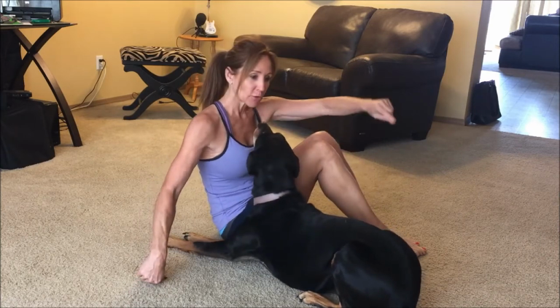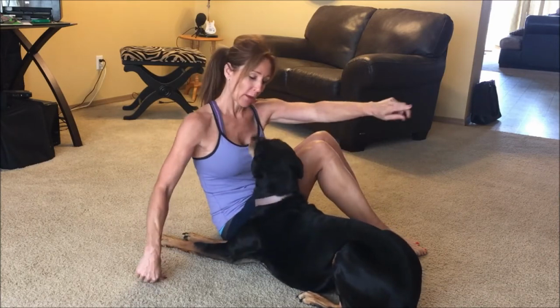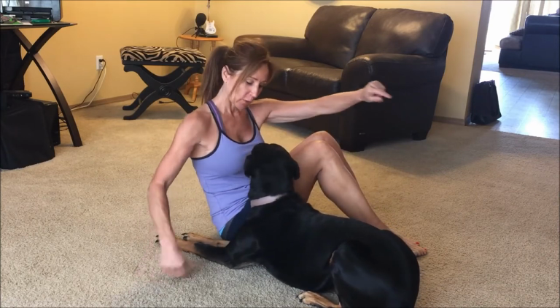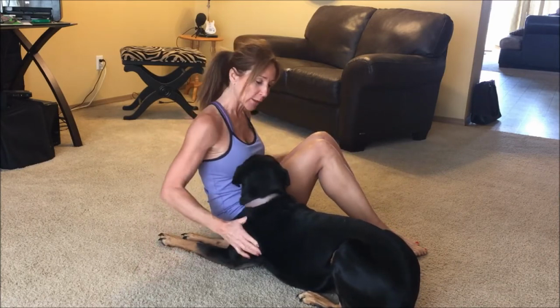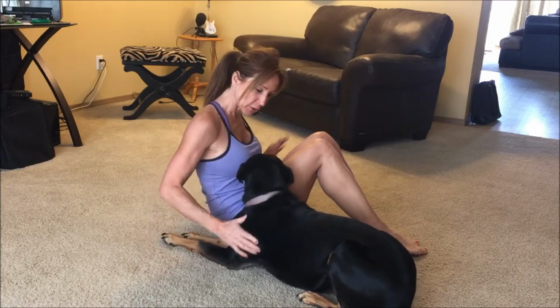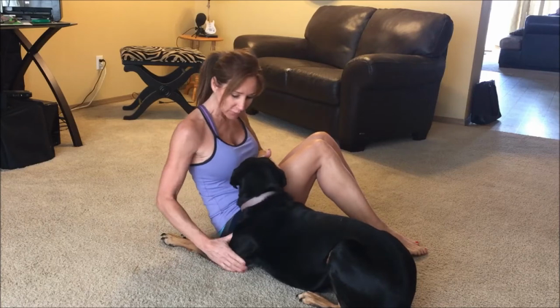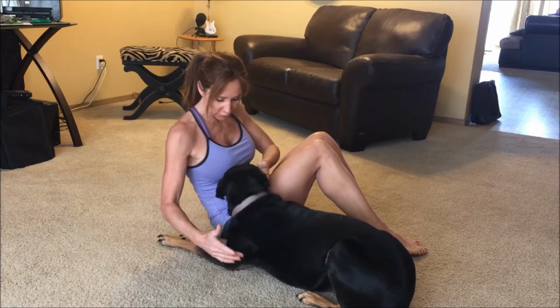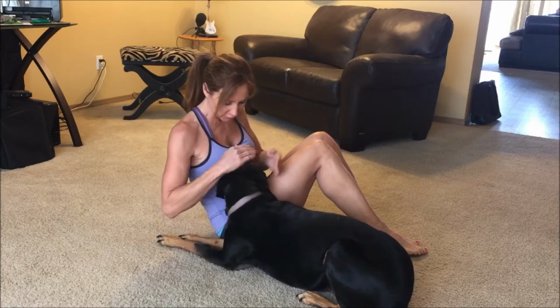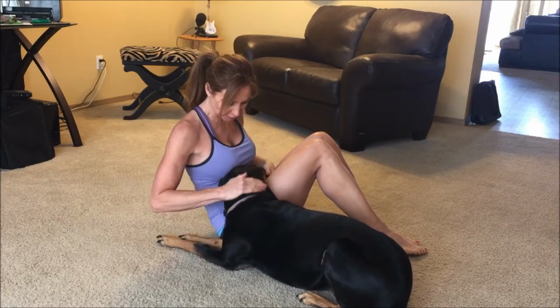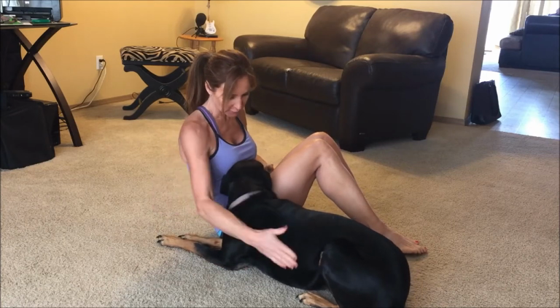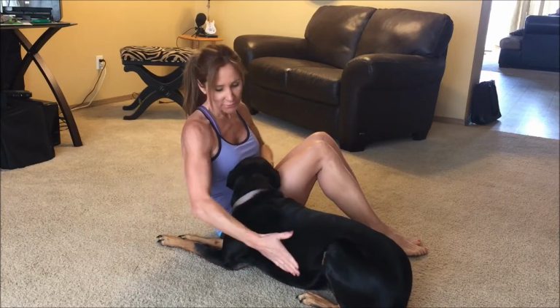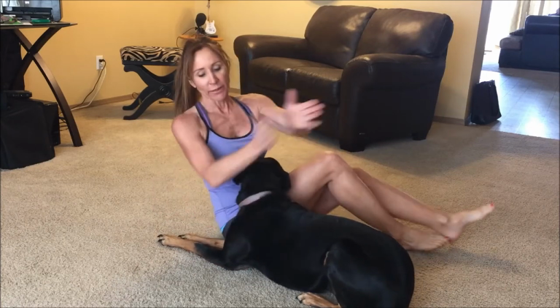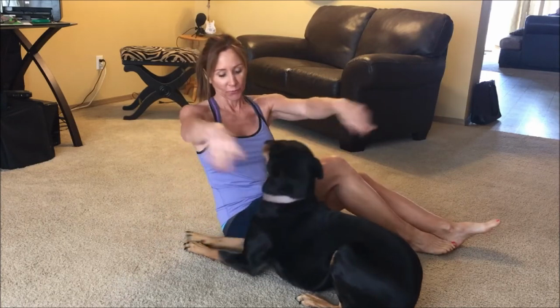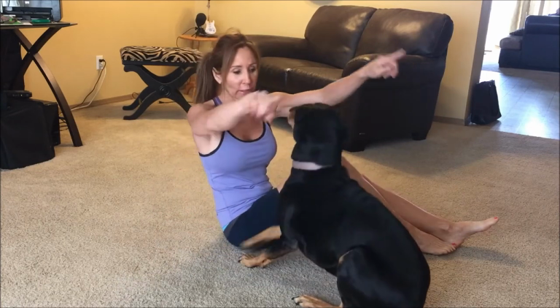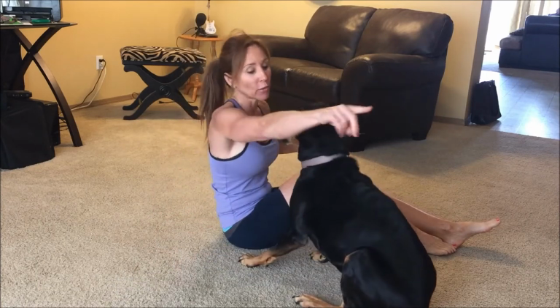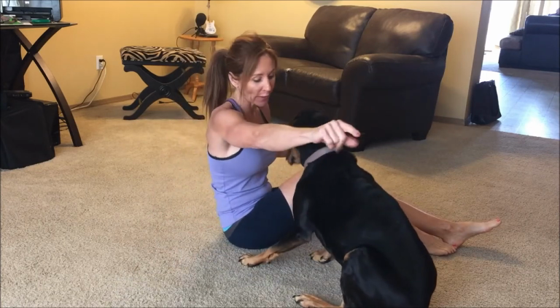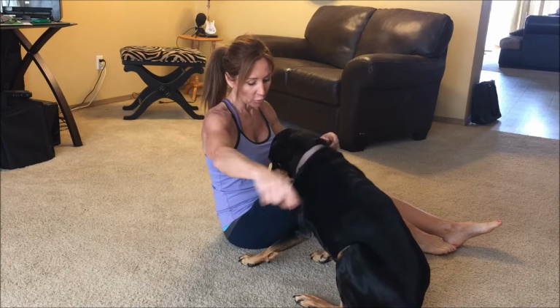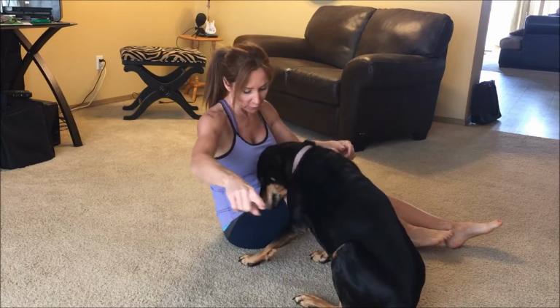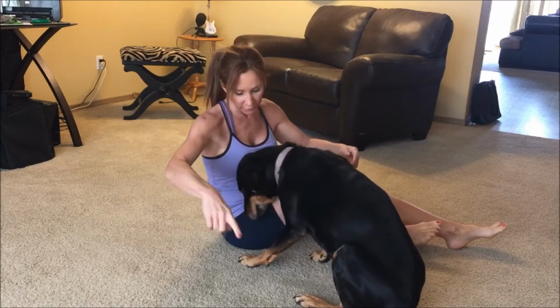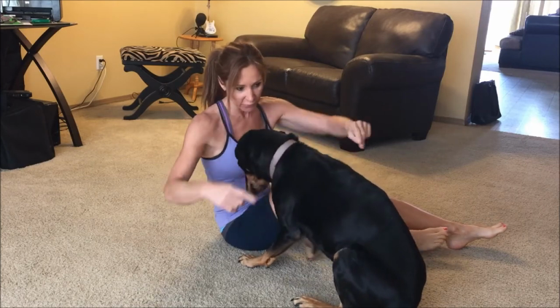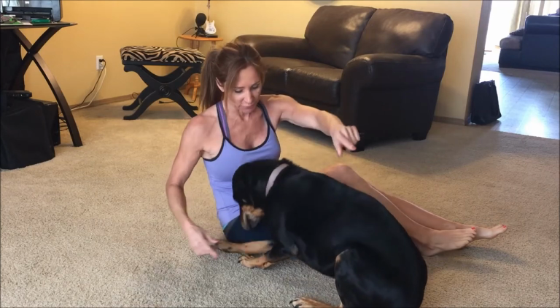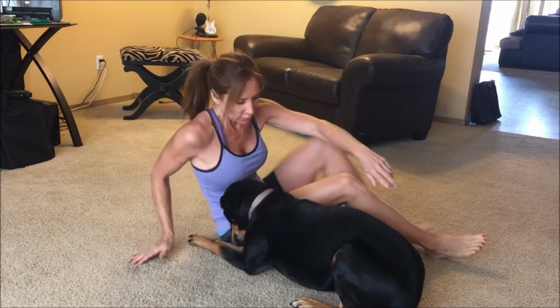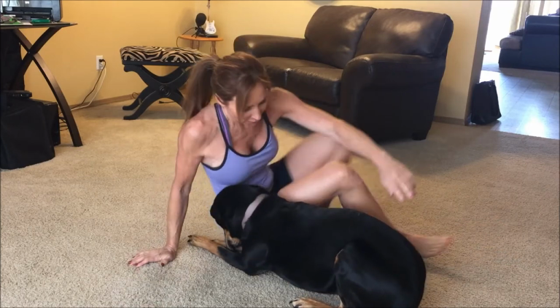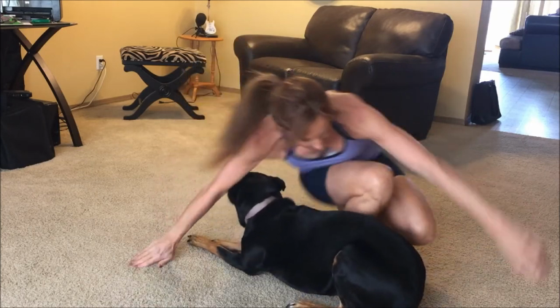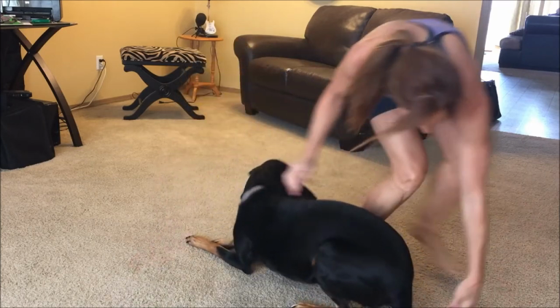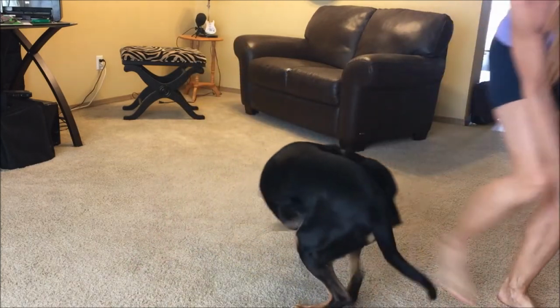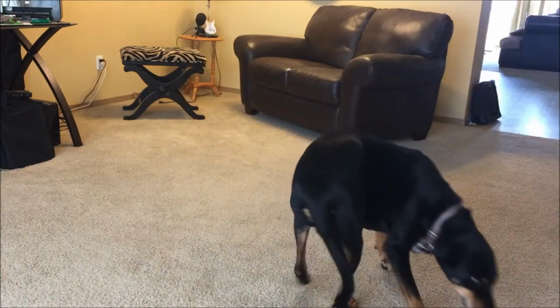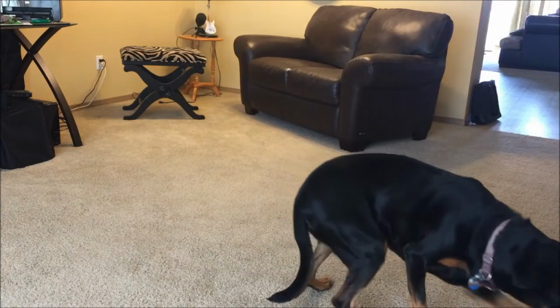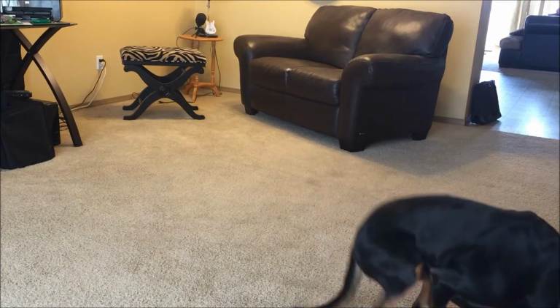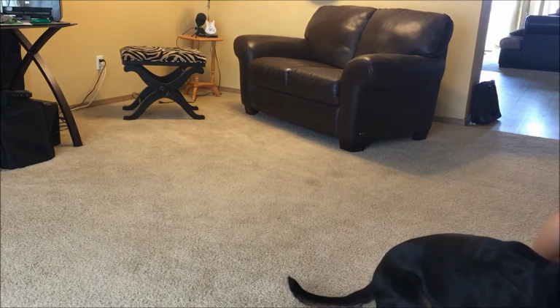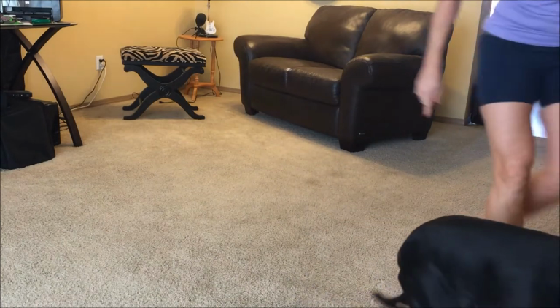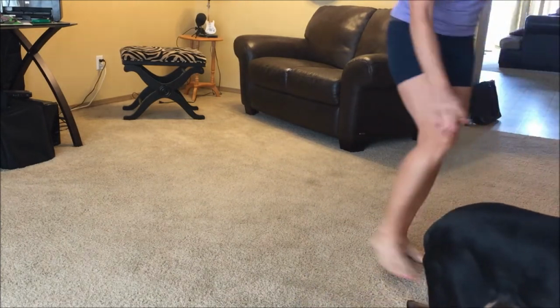Crystal, go lay down. Come on. Go lay over there. Go lay on your bed. It's not time for your sit-ups. Crystal, come on, go lay over there. Stay.